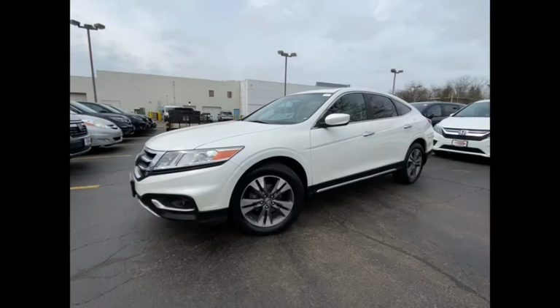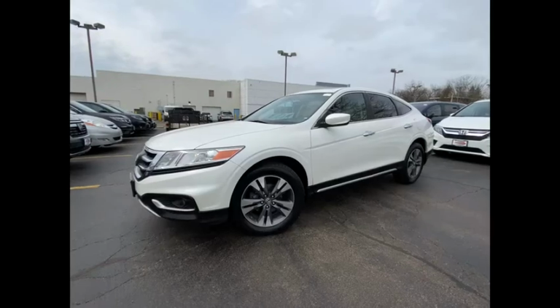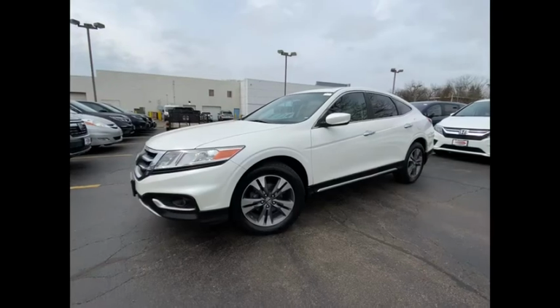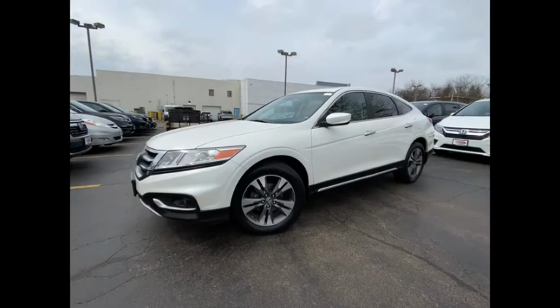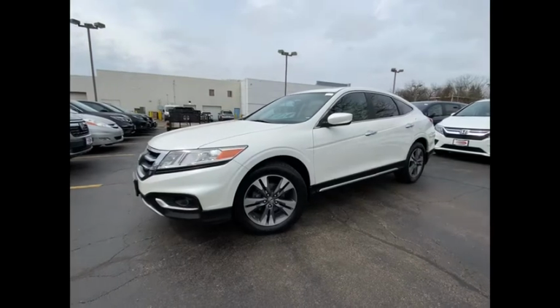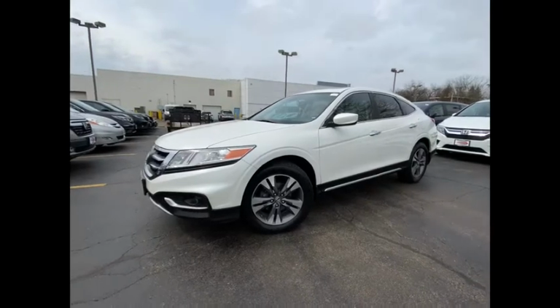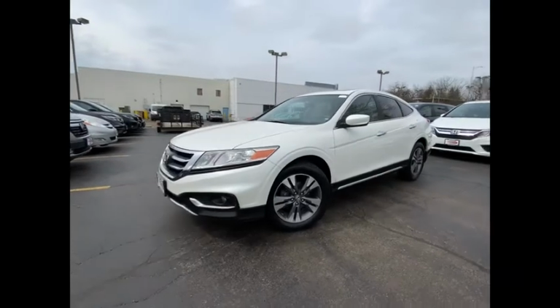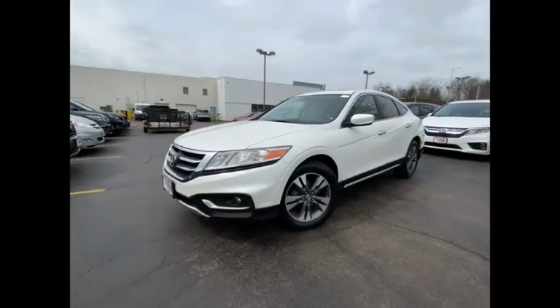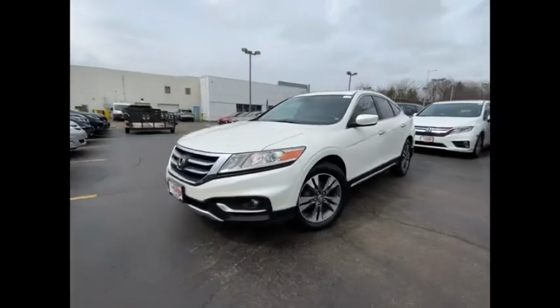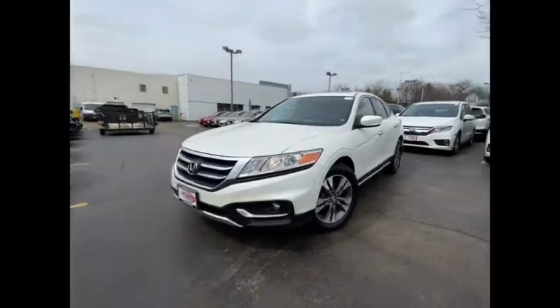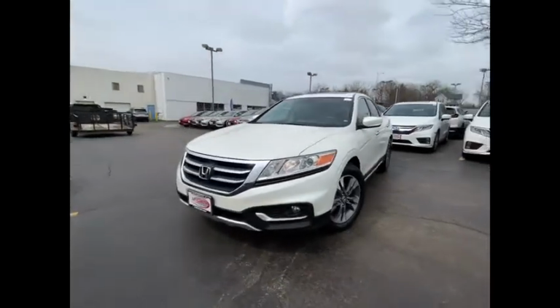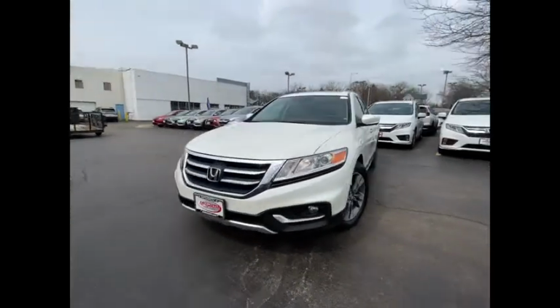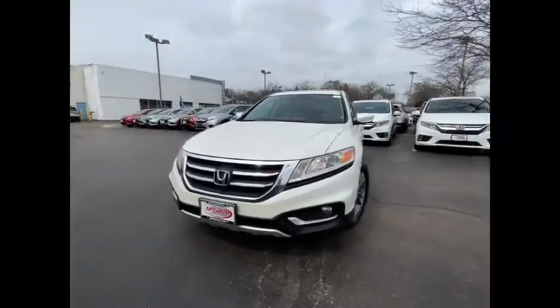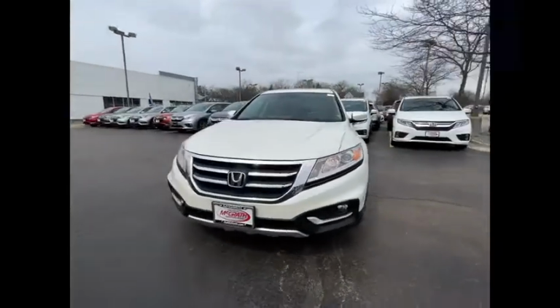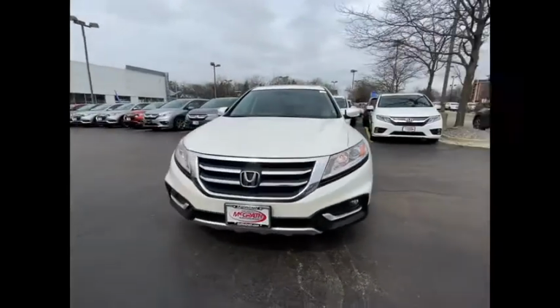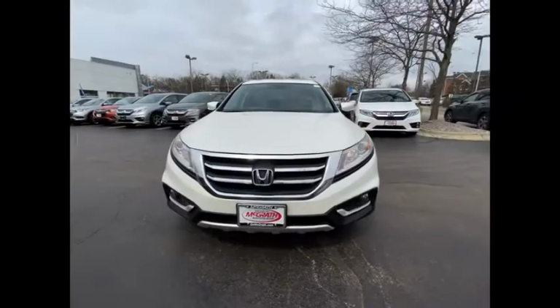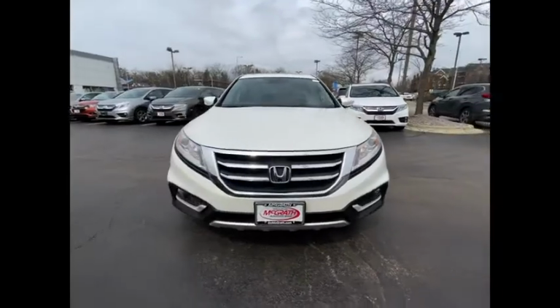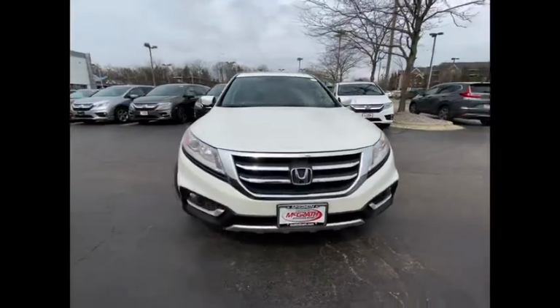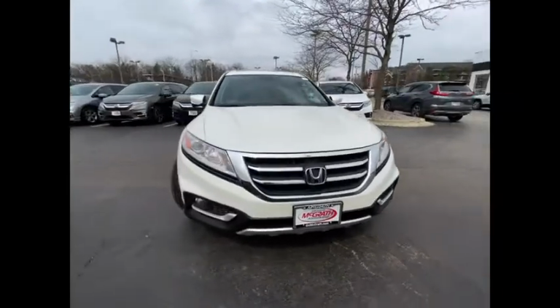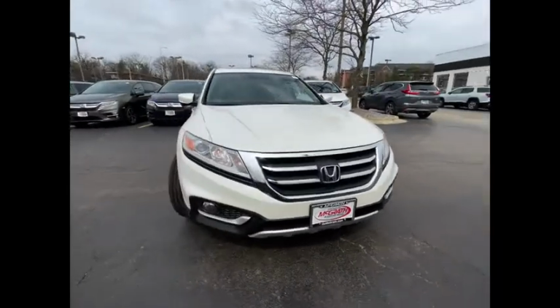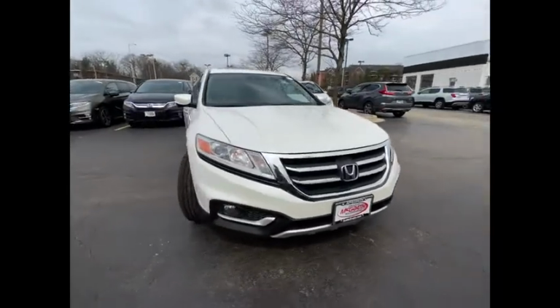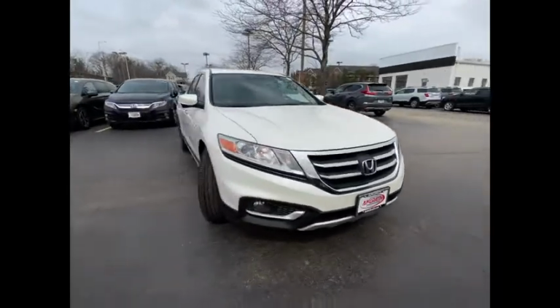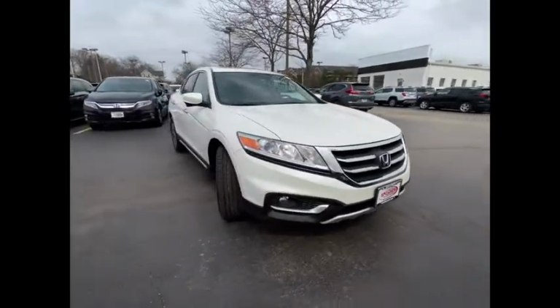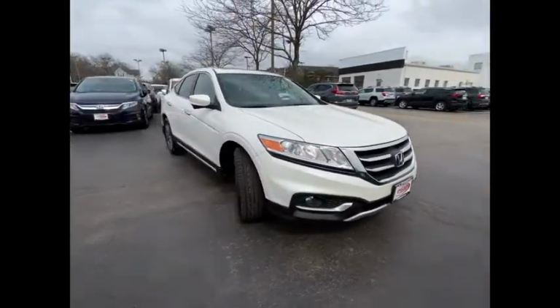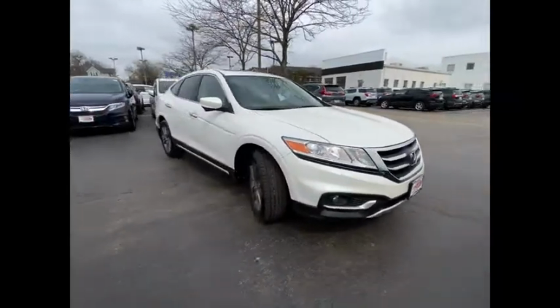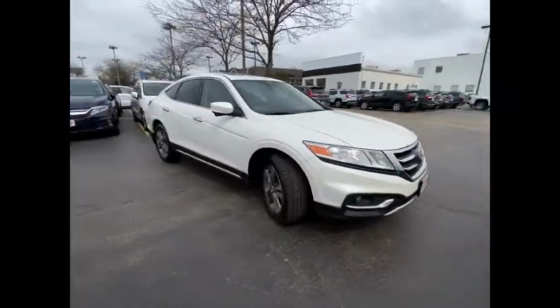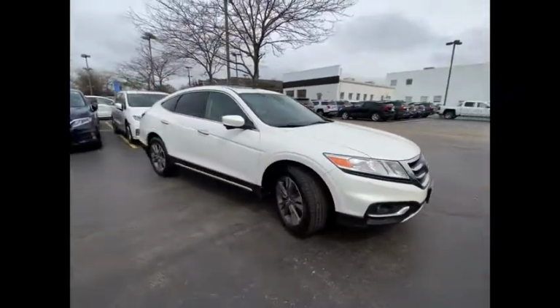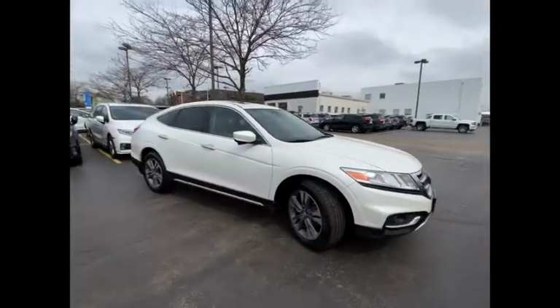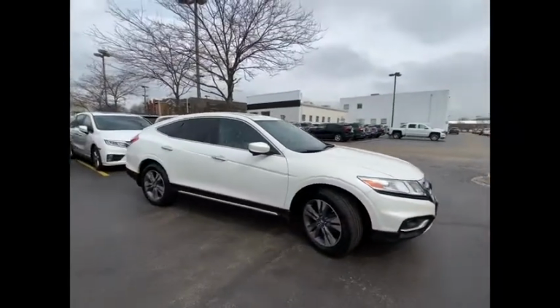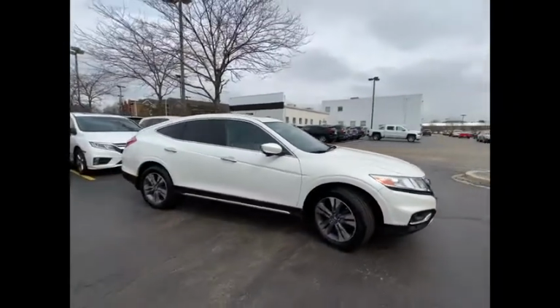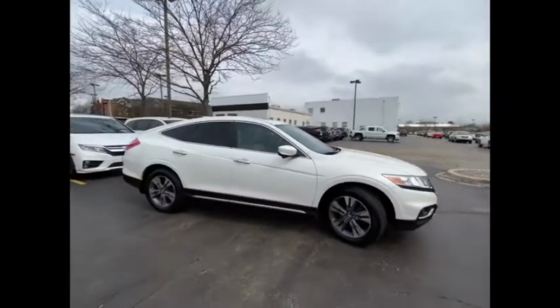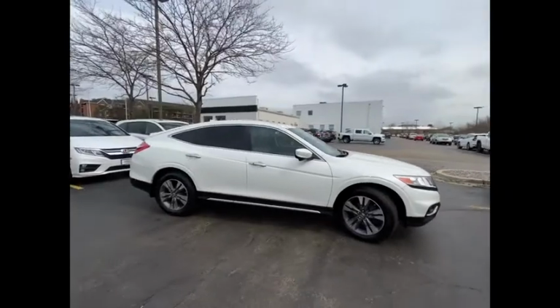Come test drive the 2014 Accord Crosstour. Versatility — is it a sports car, or pack it full of gear and it becomes an SUV? Accord Crosstour.